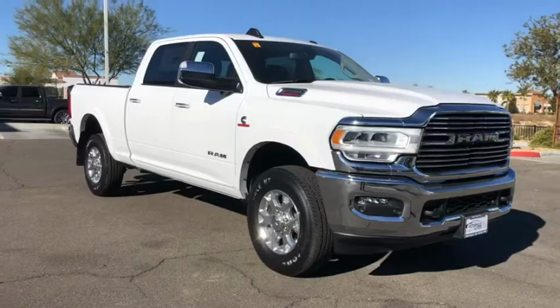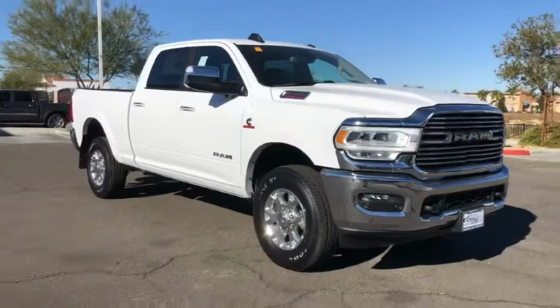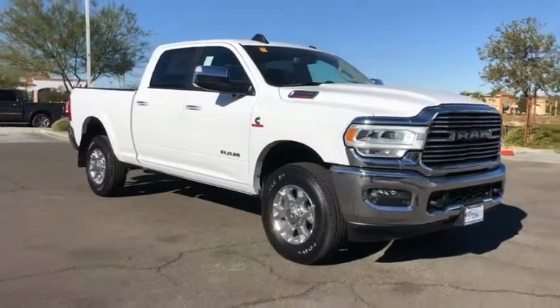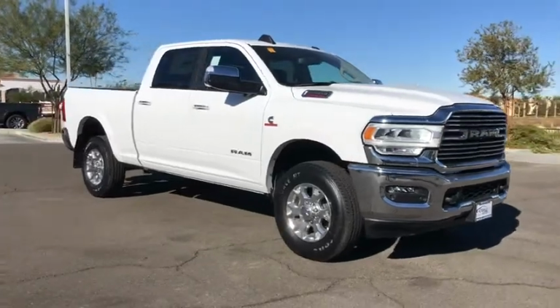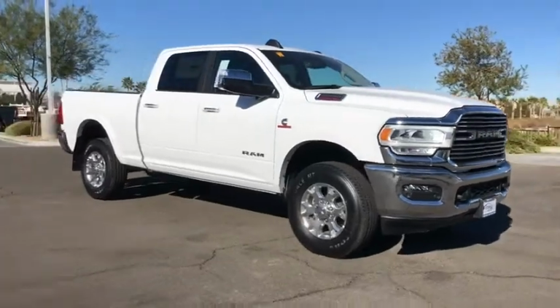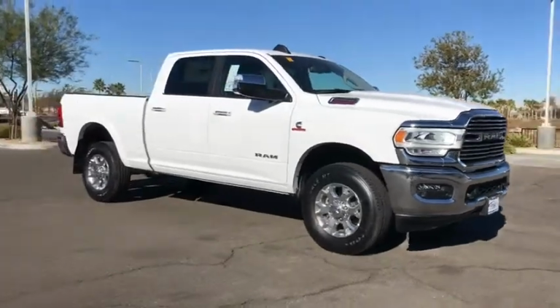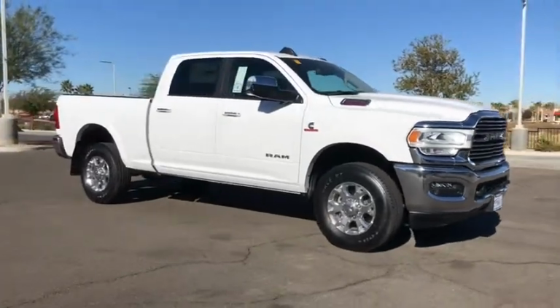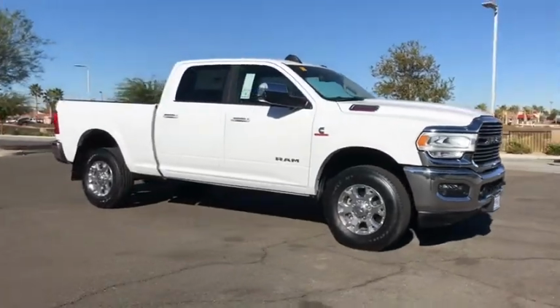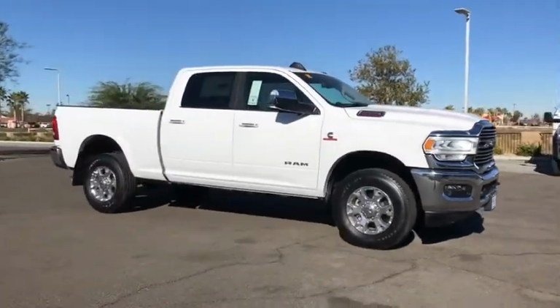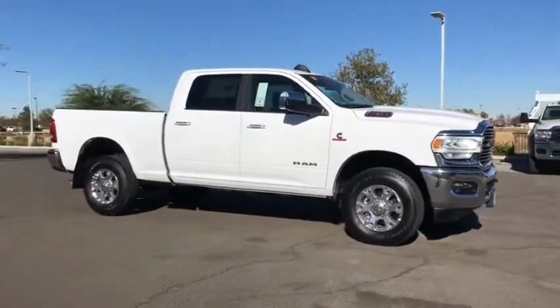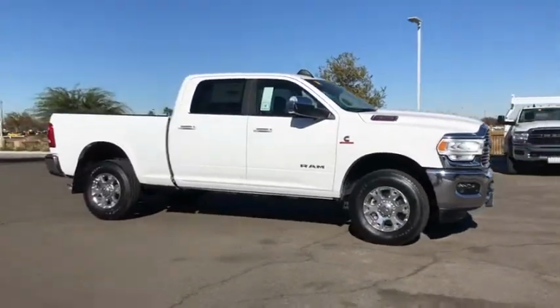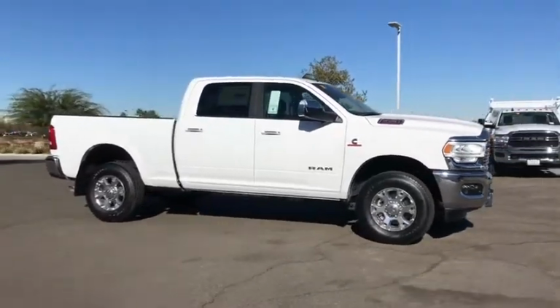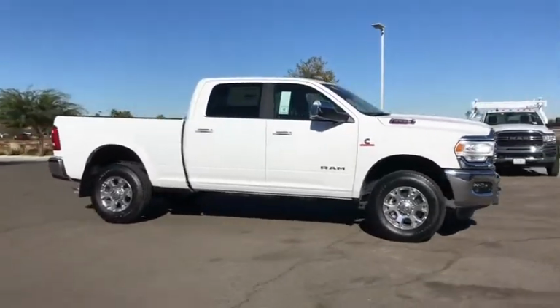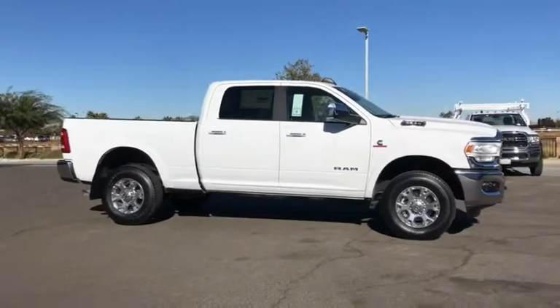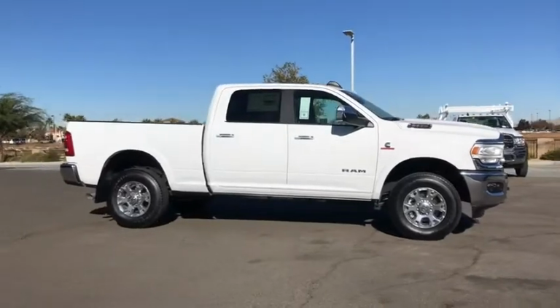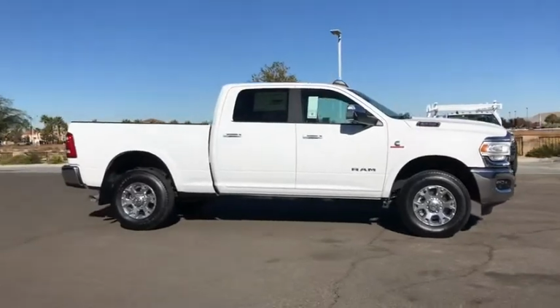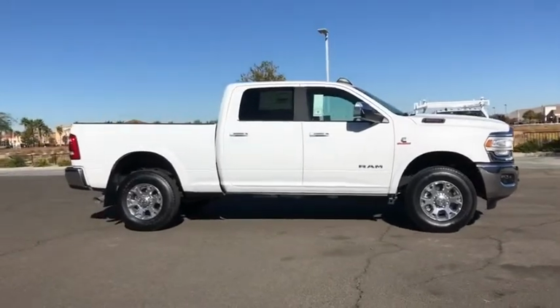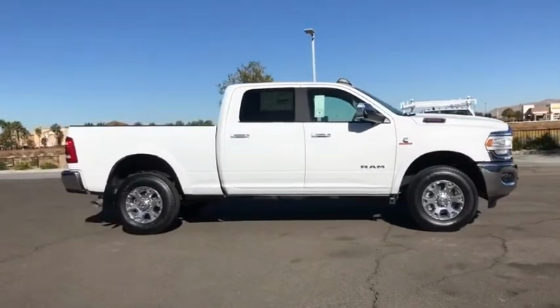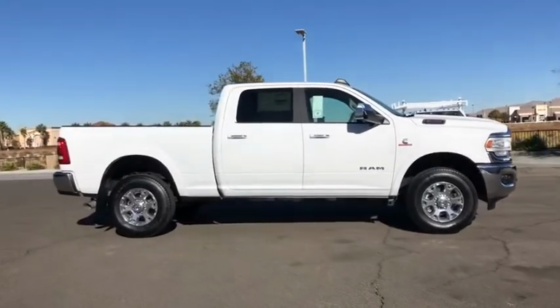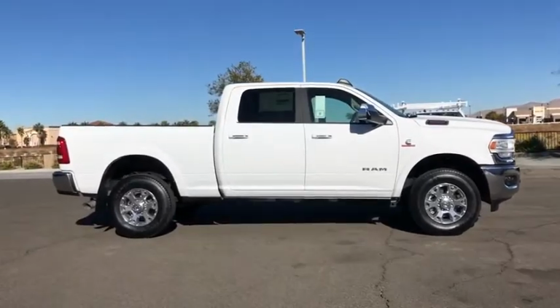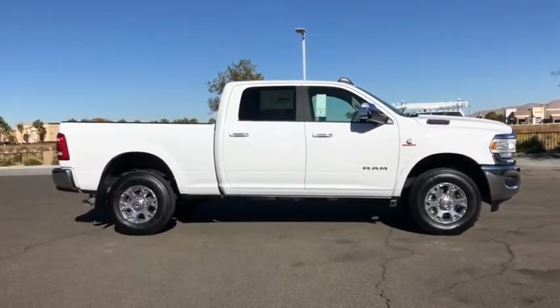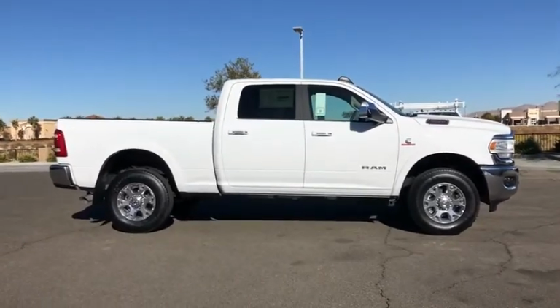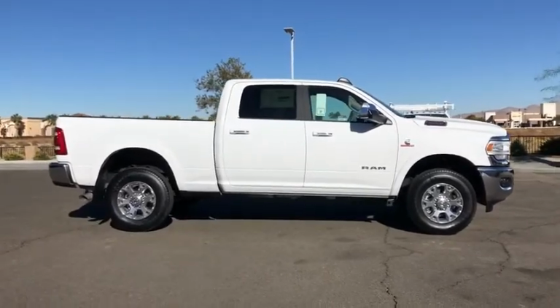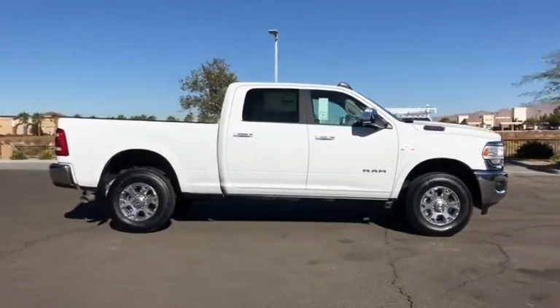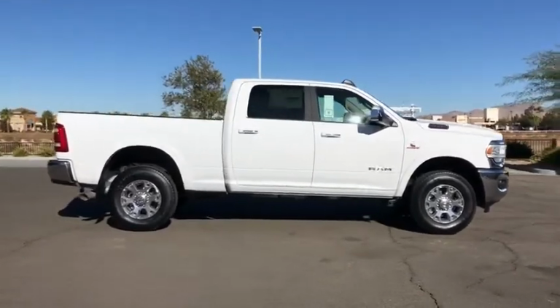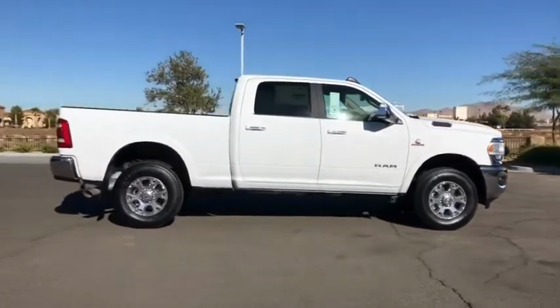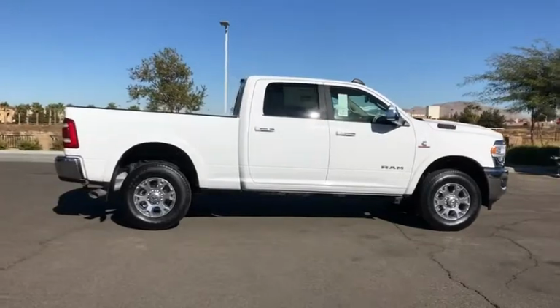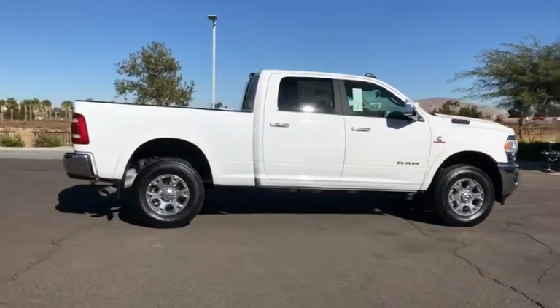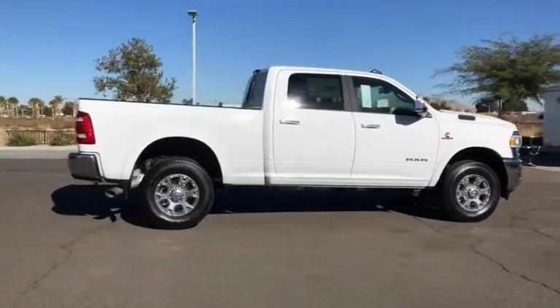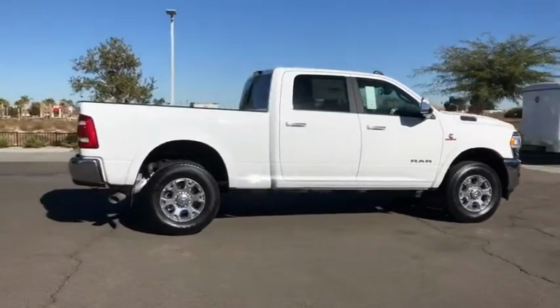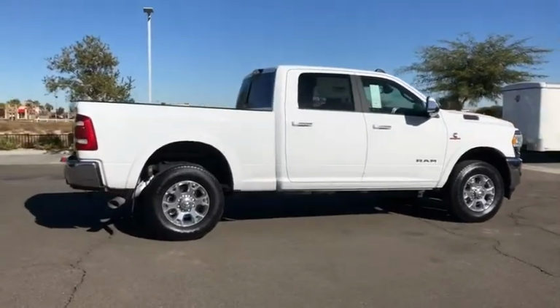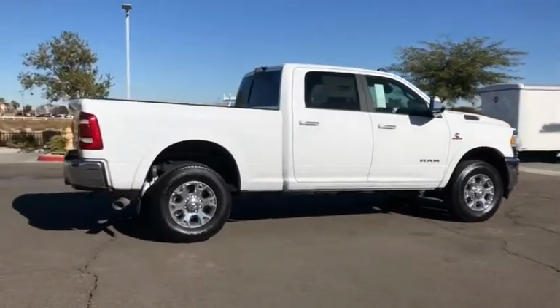Come test drive the 2020 Ram 2500. Ram 2500 is the 2010 Truck of the Year winner. It's the hardest working truck in the tow business. Here are some of this vehicle's great options.